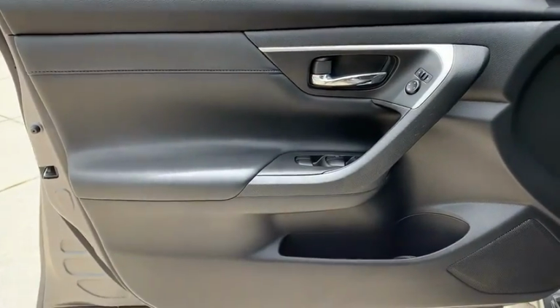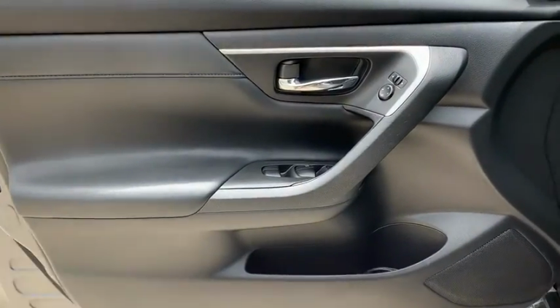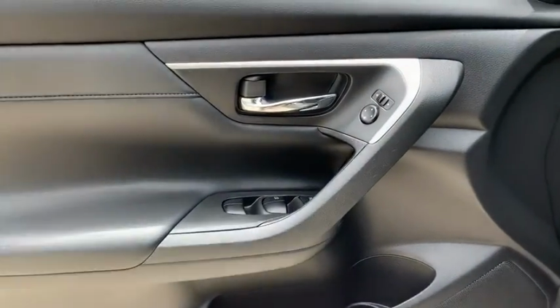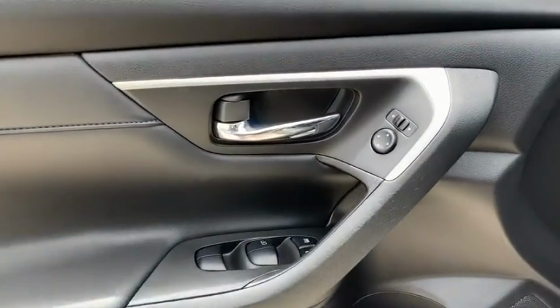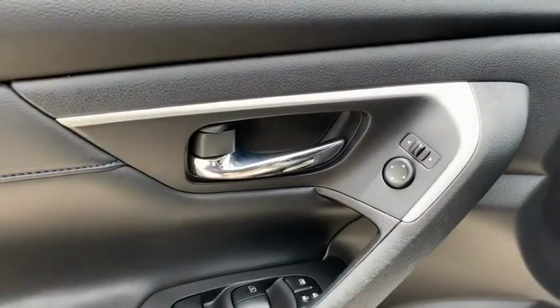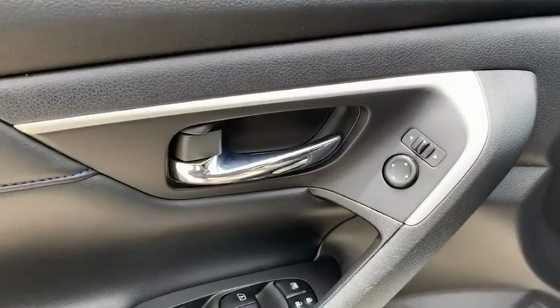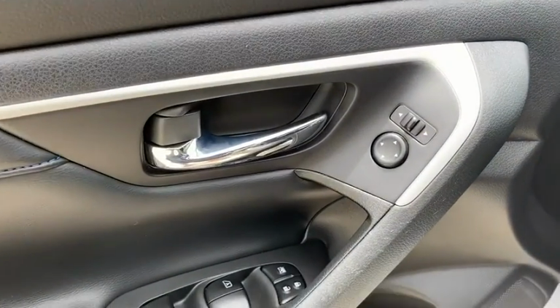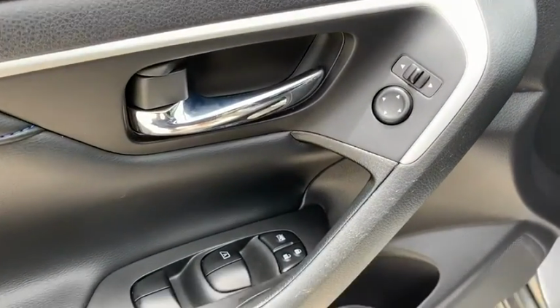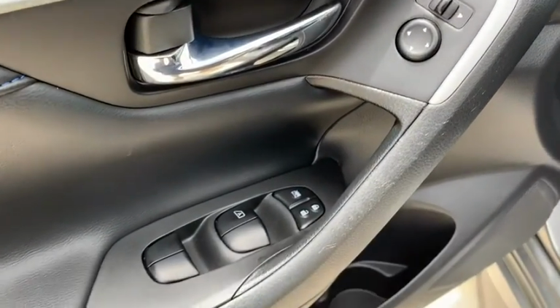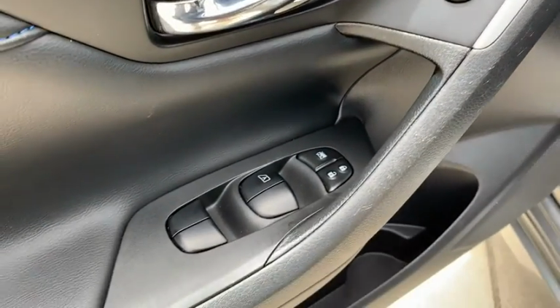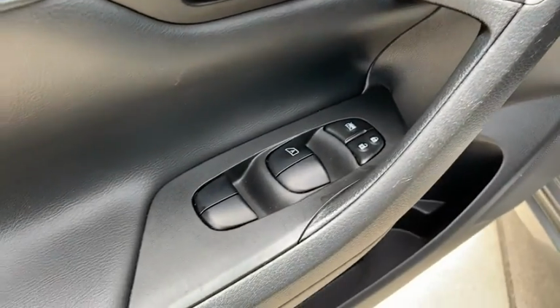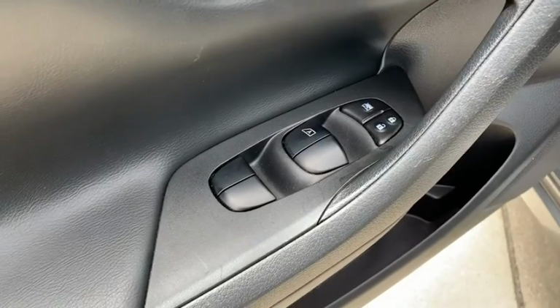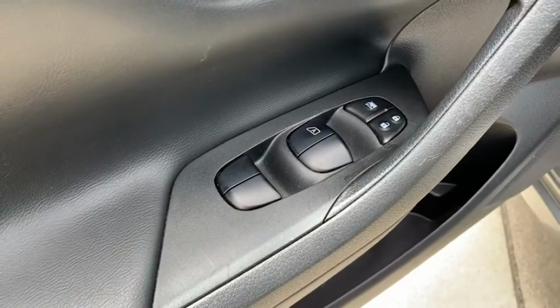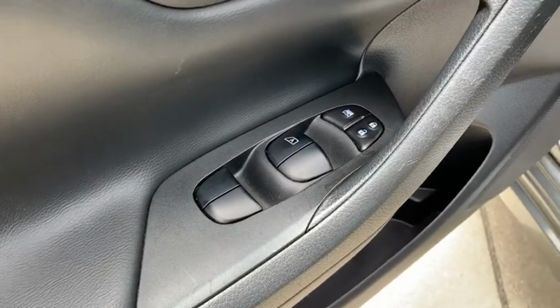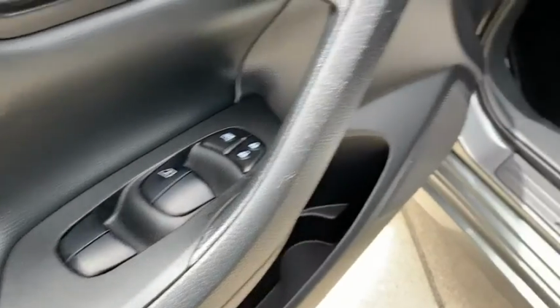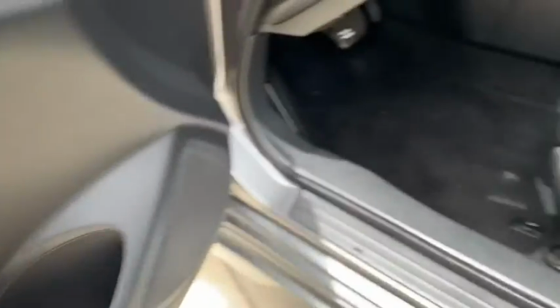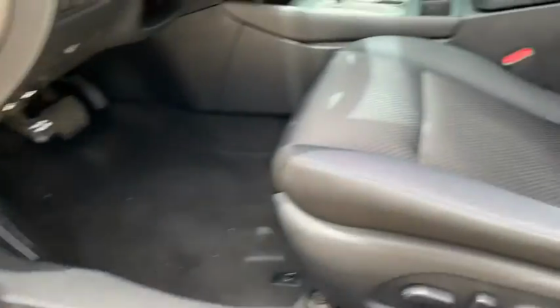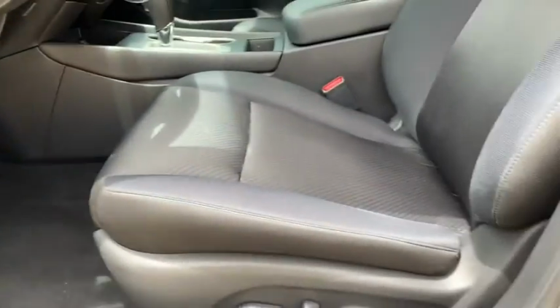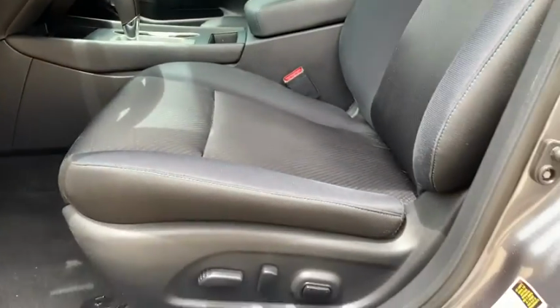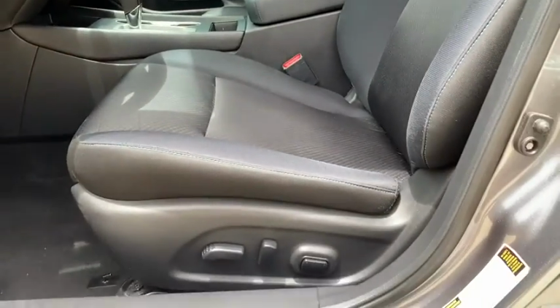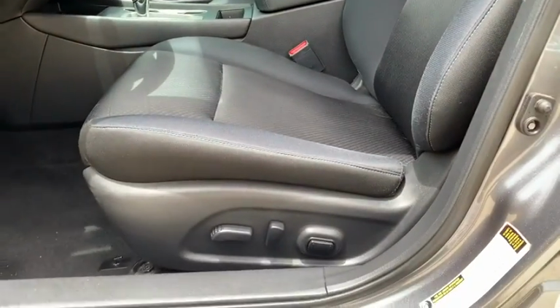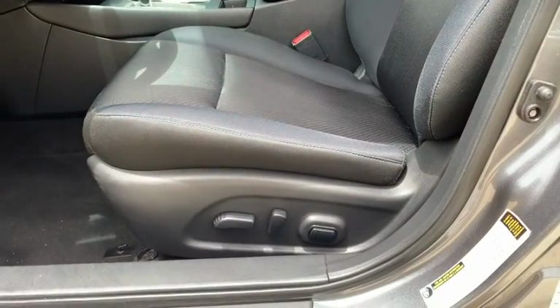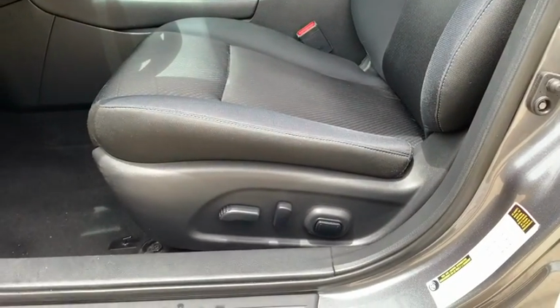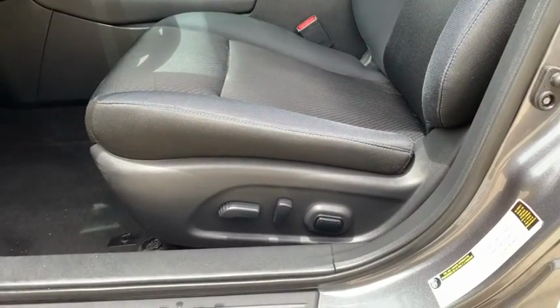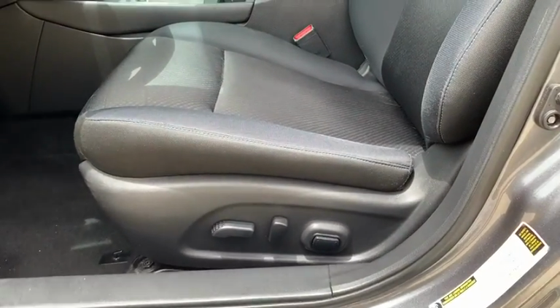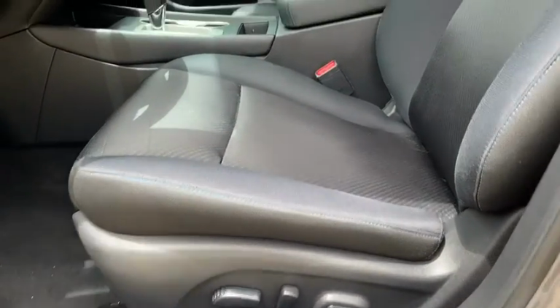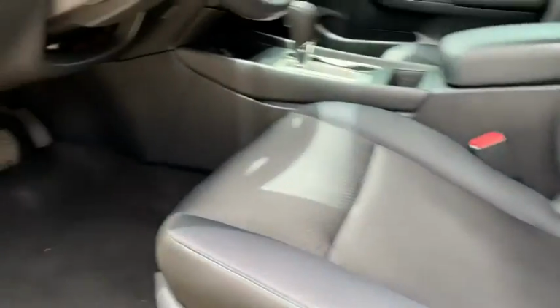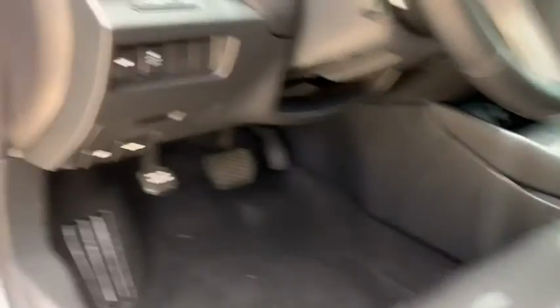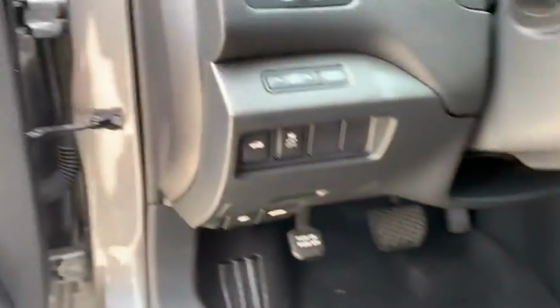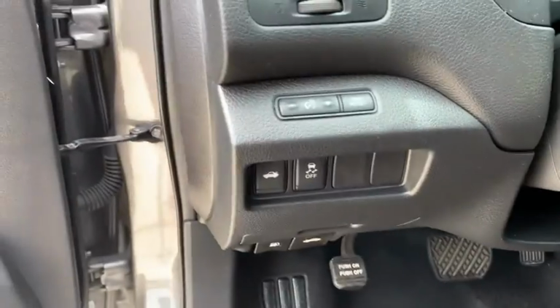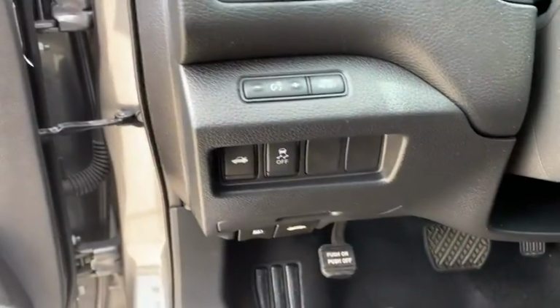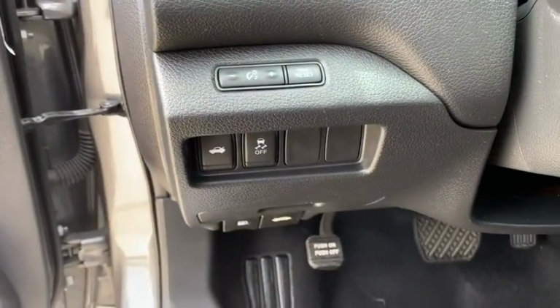keyless entry, steering wheel audio control, traction control, stability control, anti-lock braking system, leather-wrapped steering wheel, Bluetooth,